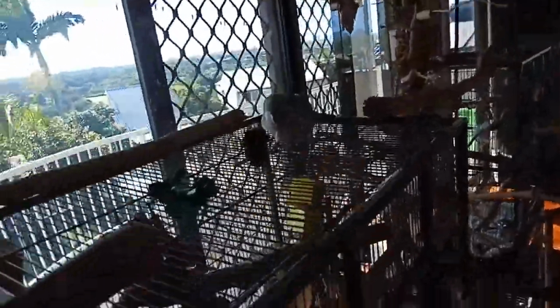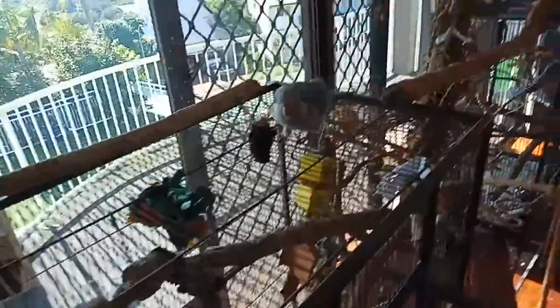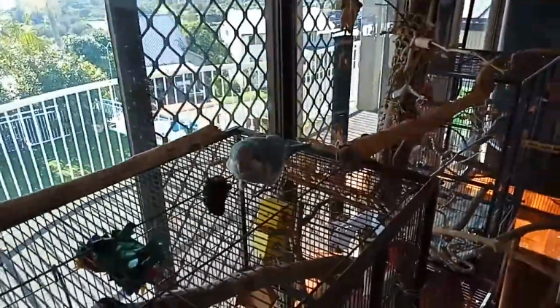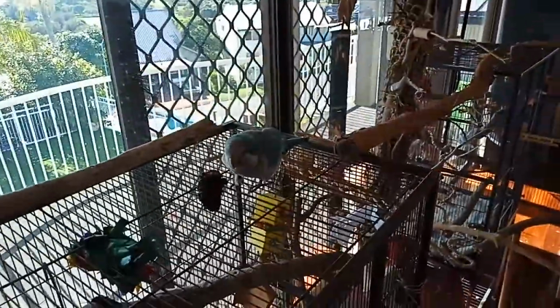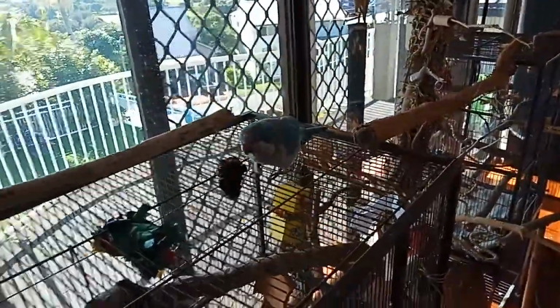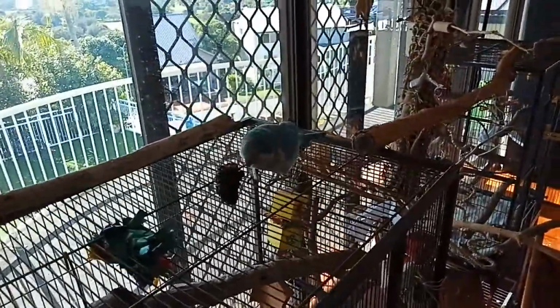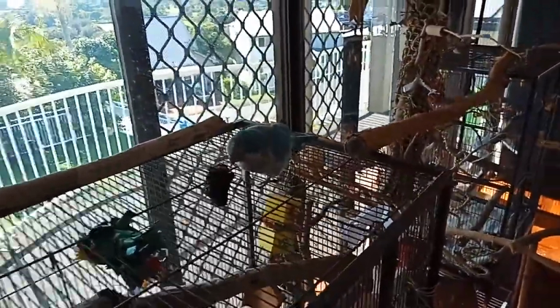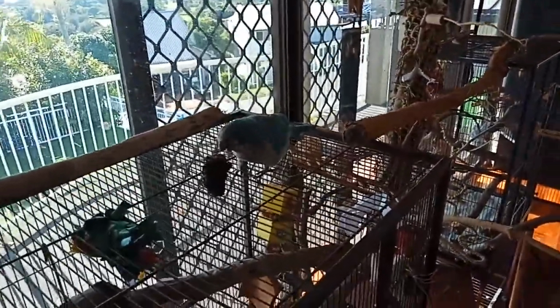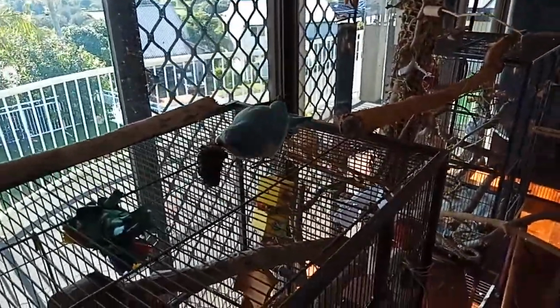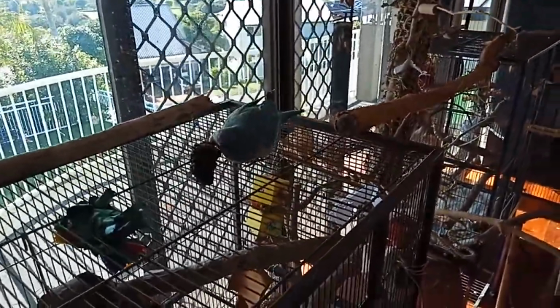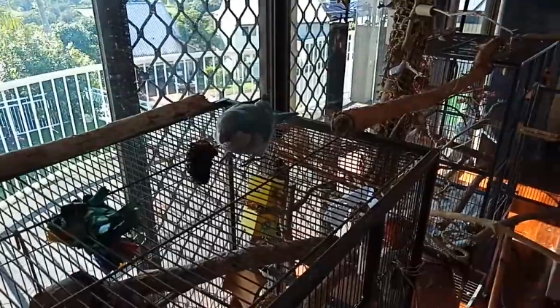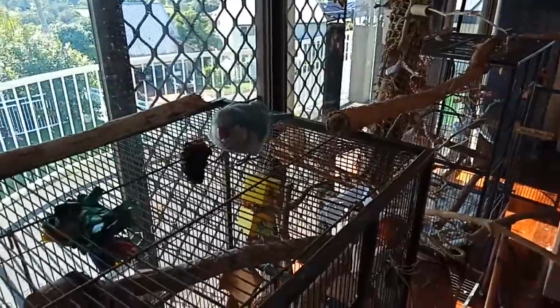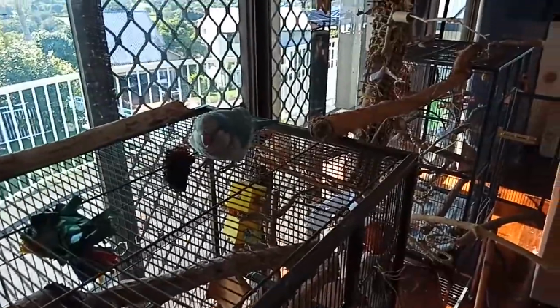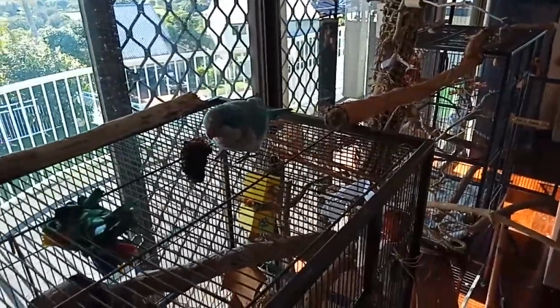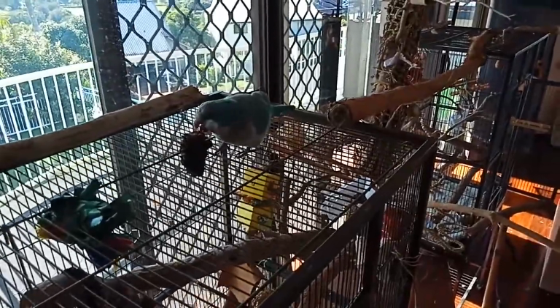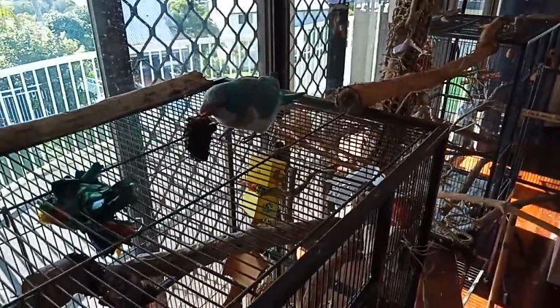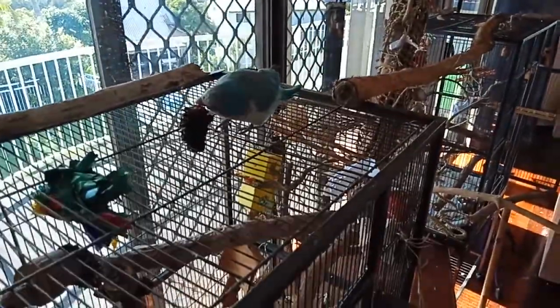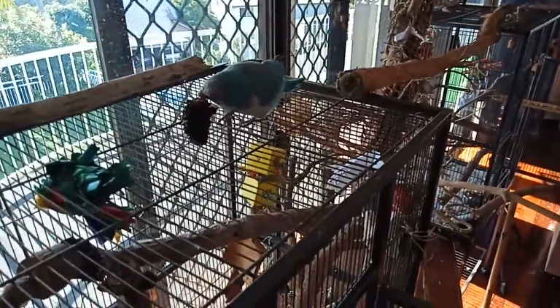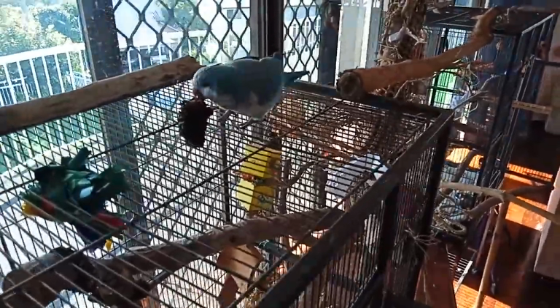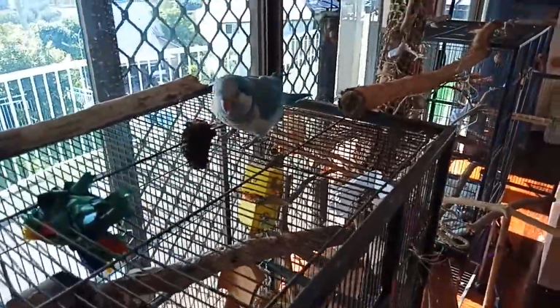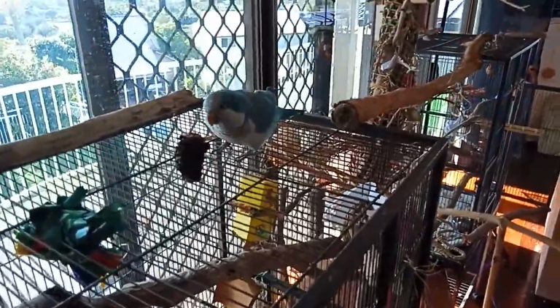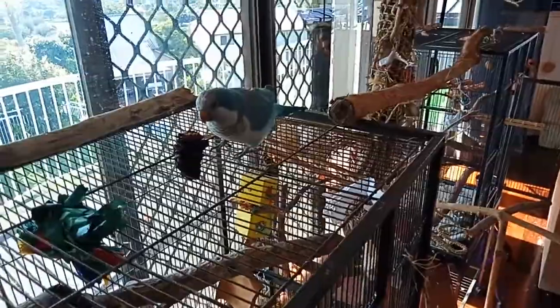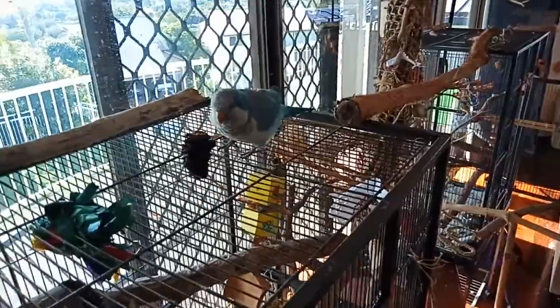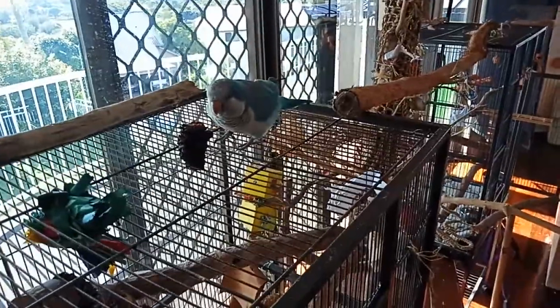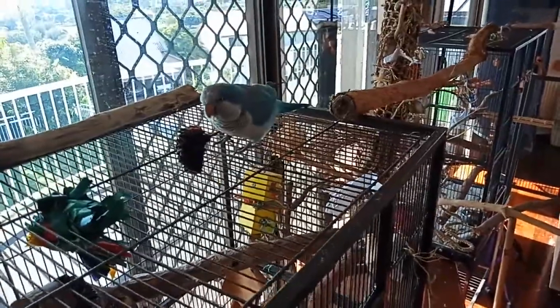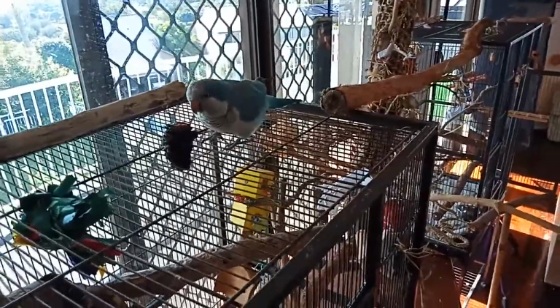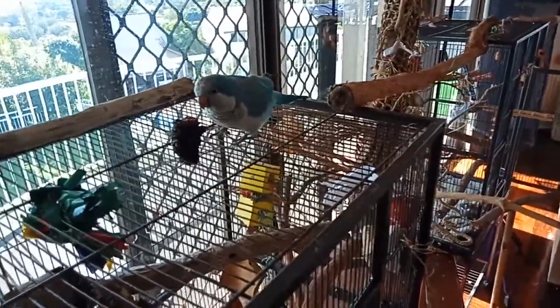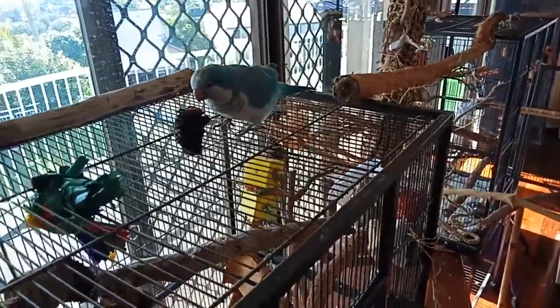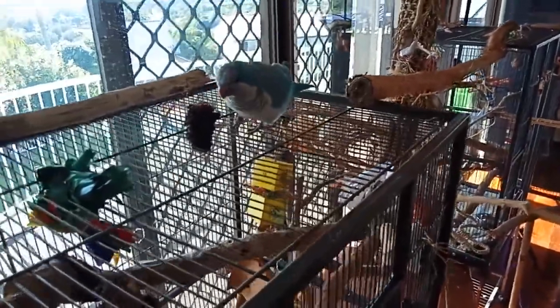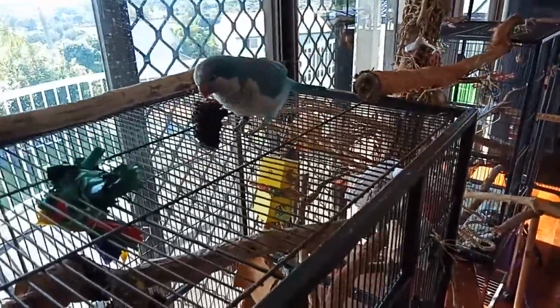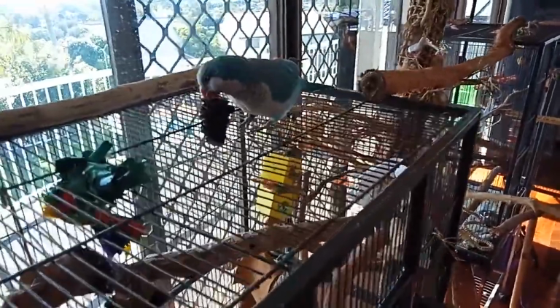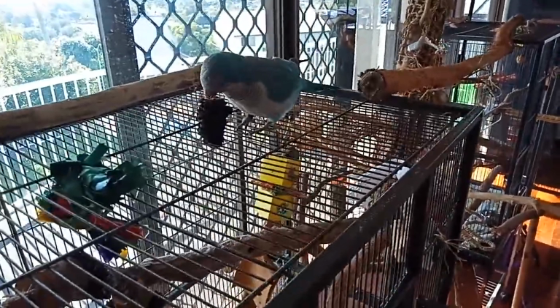I just want to show you this. This Banksia pod is Skye's favourite toy. She loves them. I had to take Ryder away because he wanted to play with it and she wouldn't let him. I'll probably give him his own.